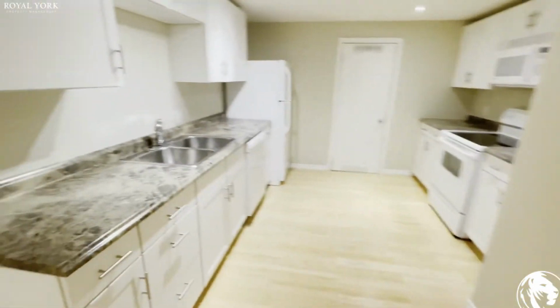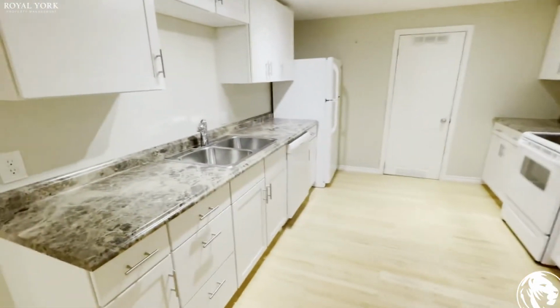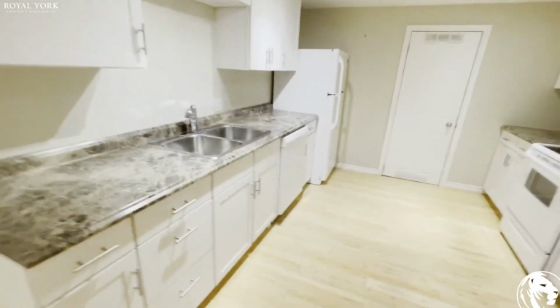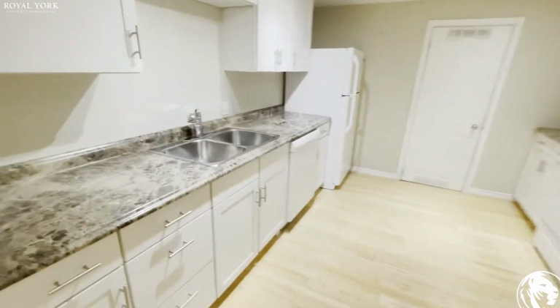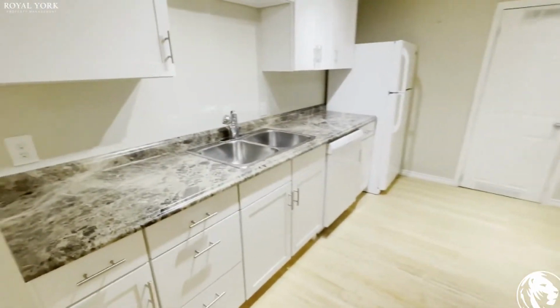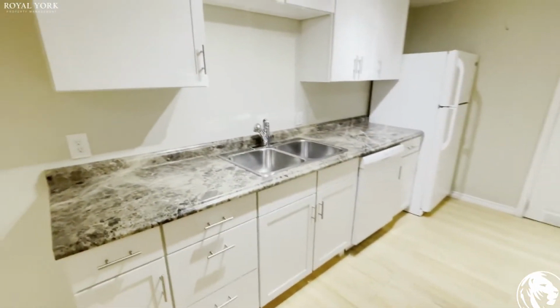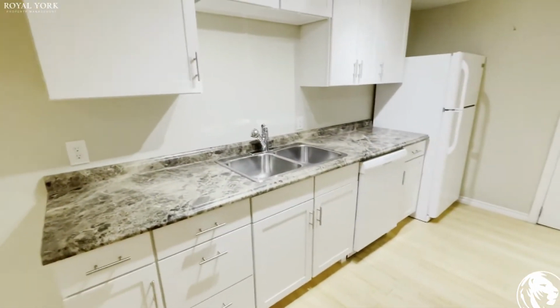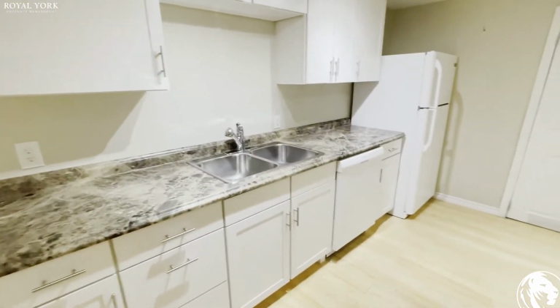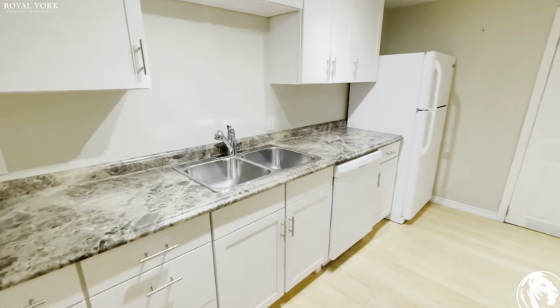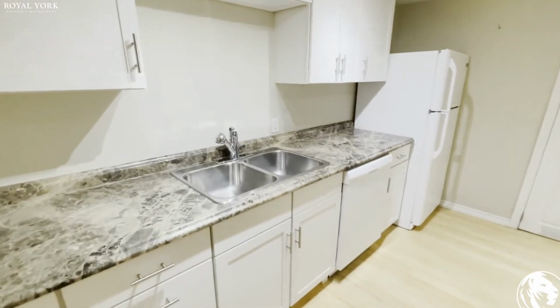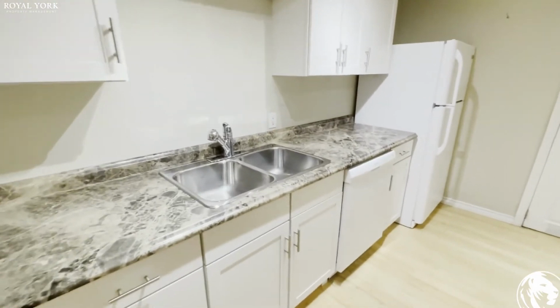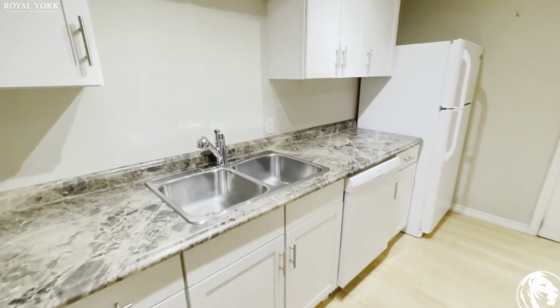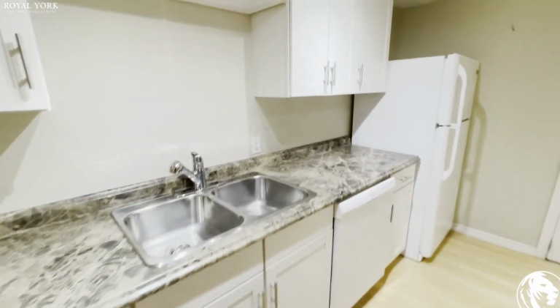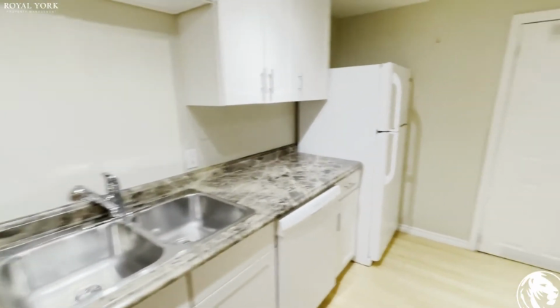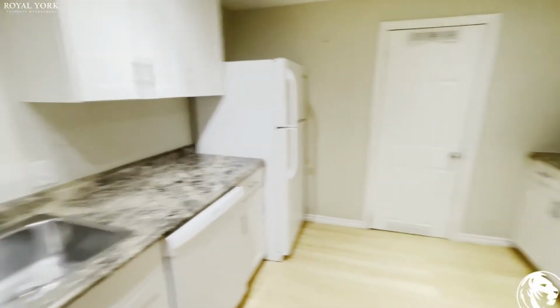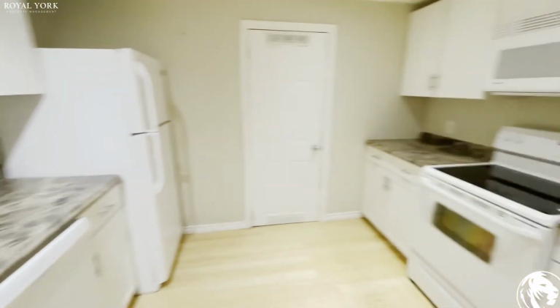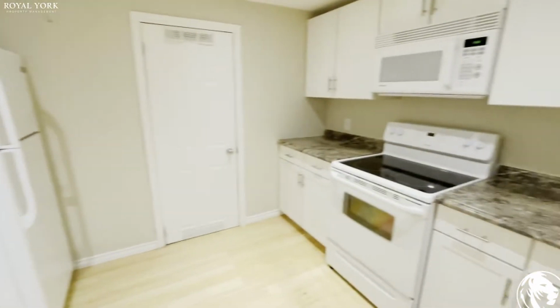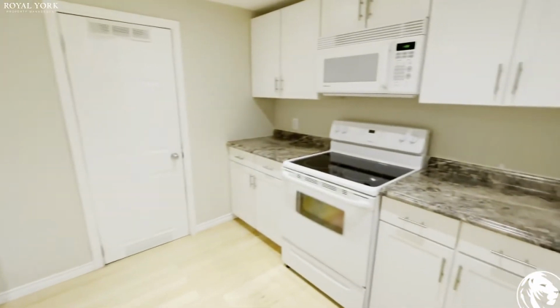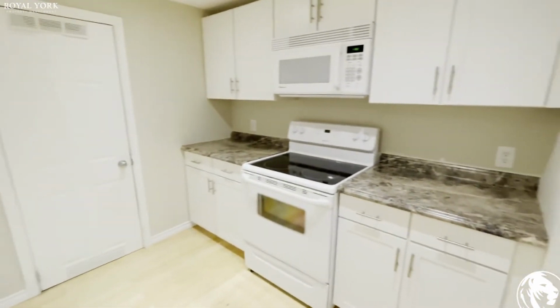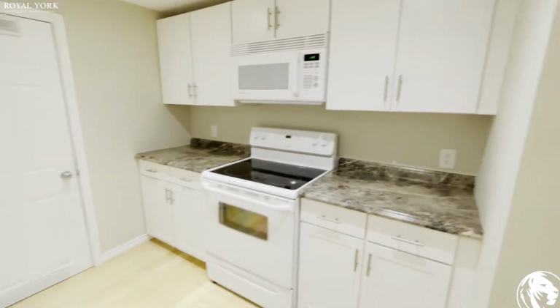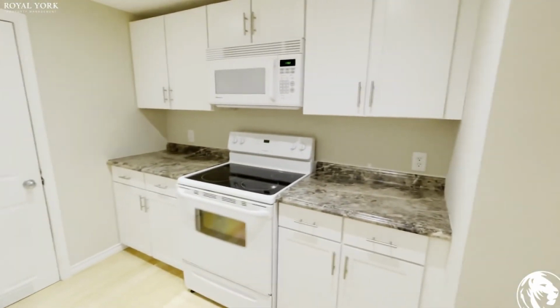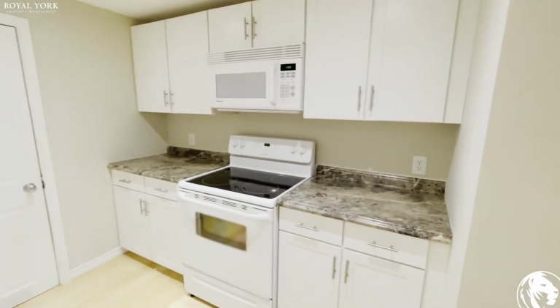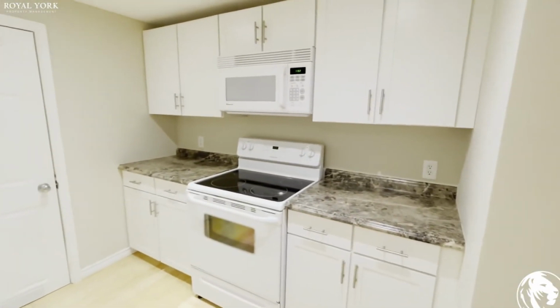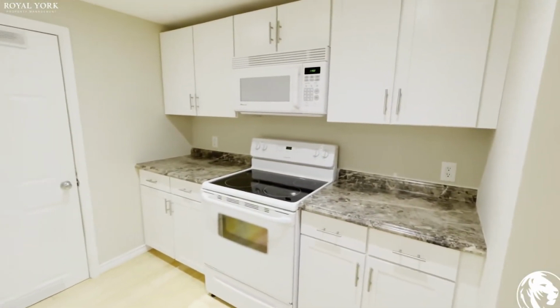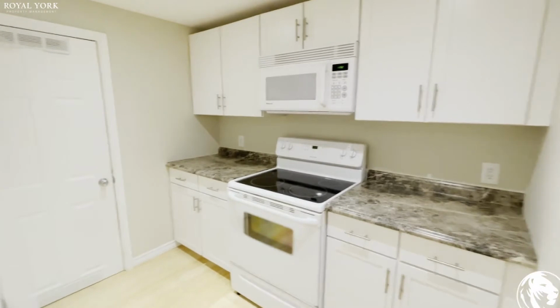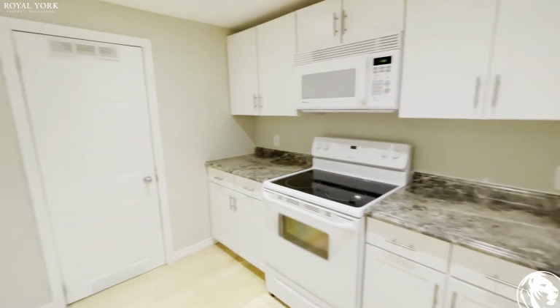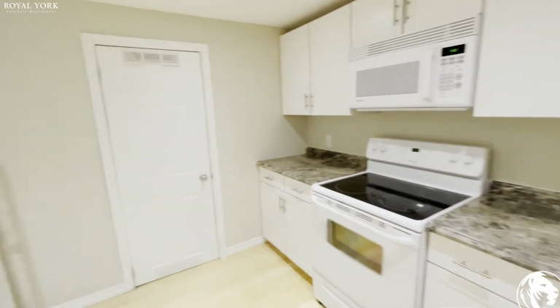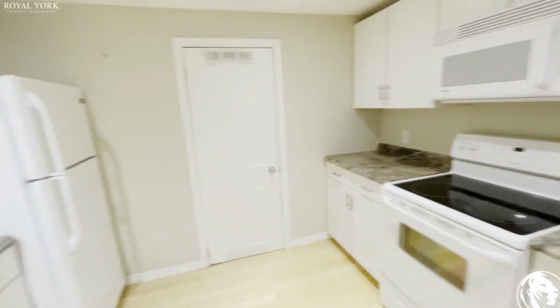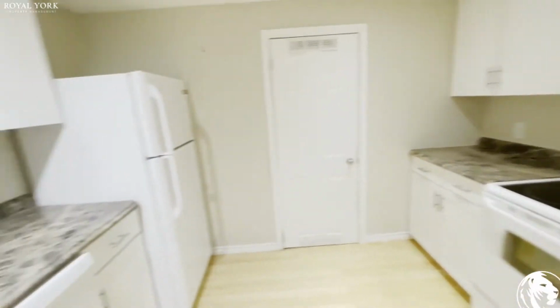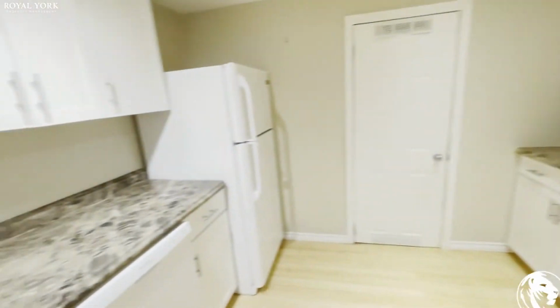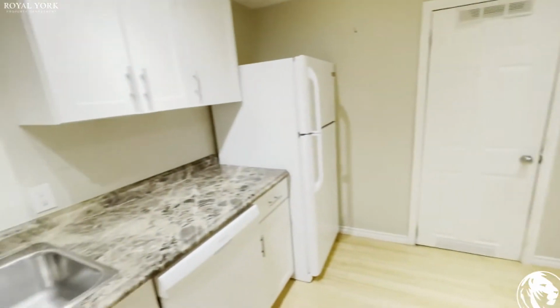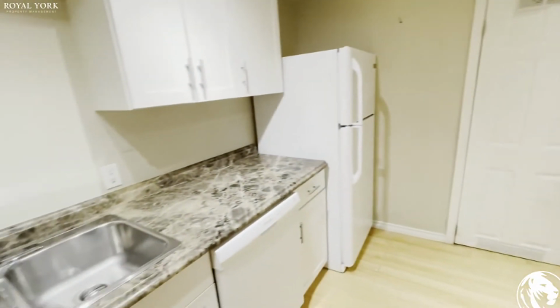As we go ahead you come across this kitchen. Again, a huge kitchen provided with all these white appliances which are complementing the unit.